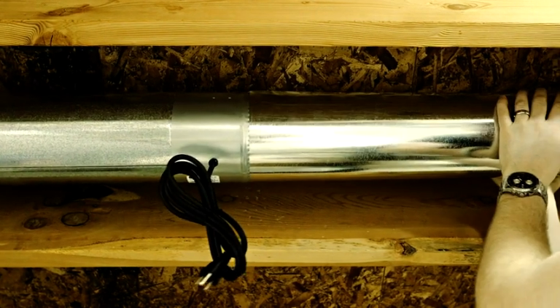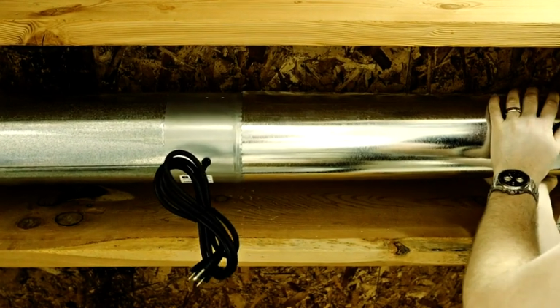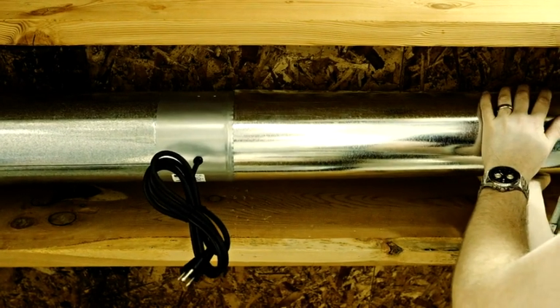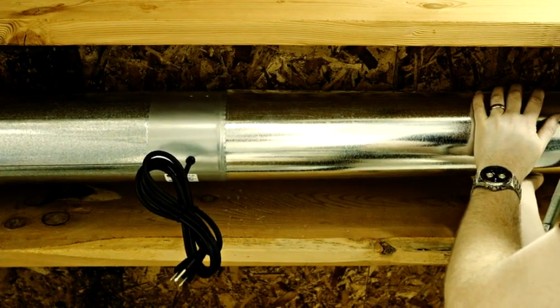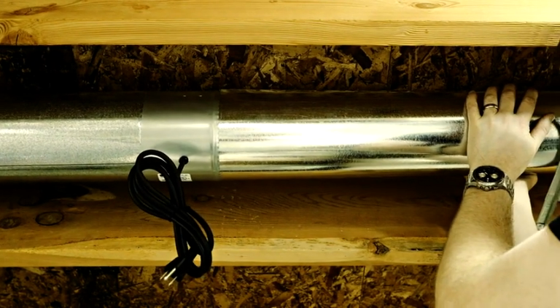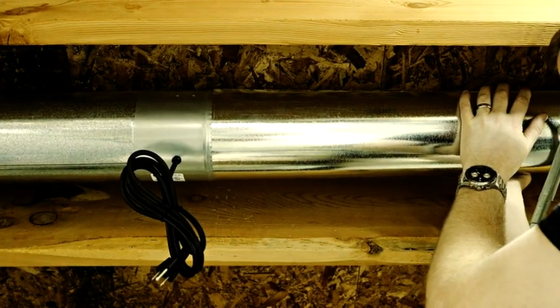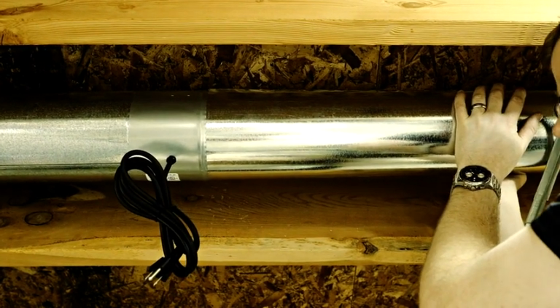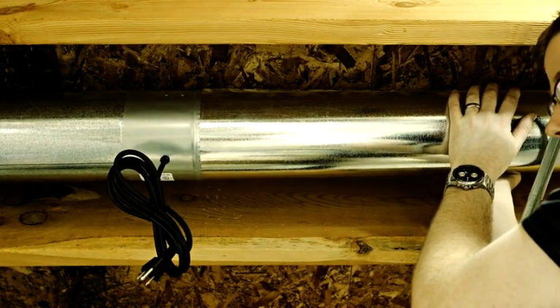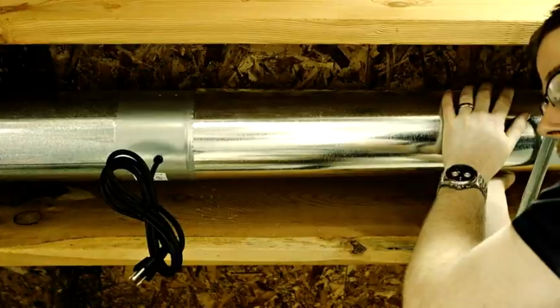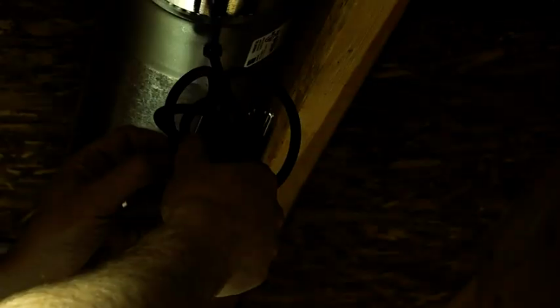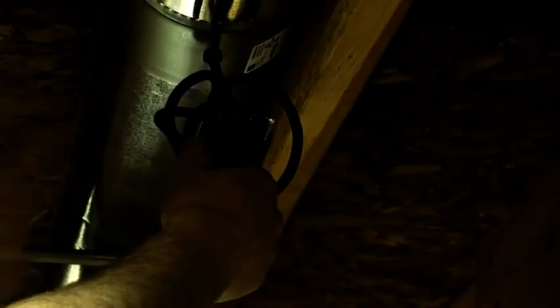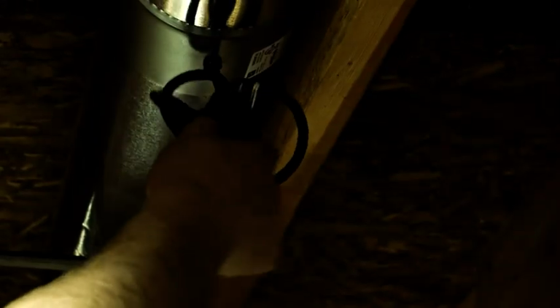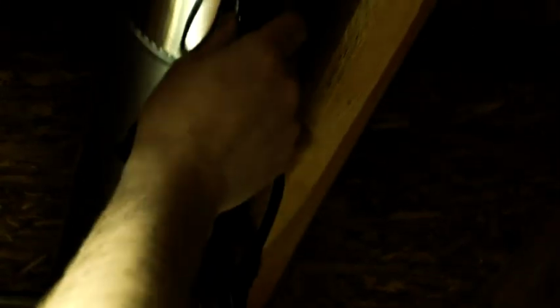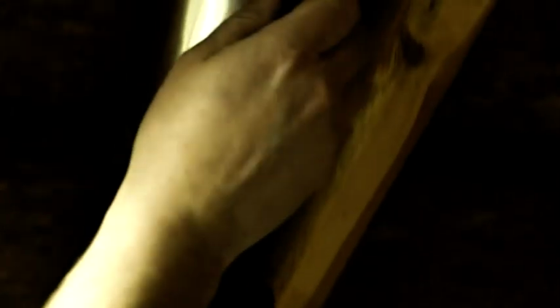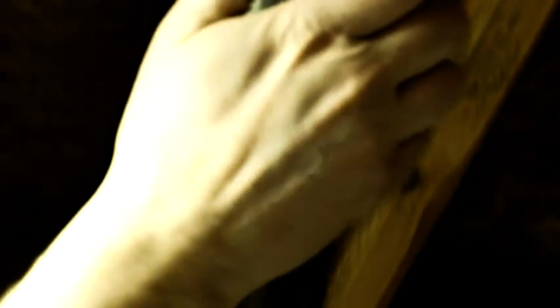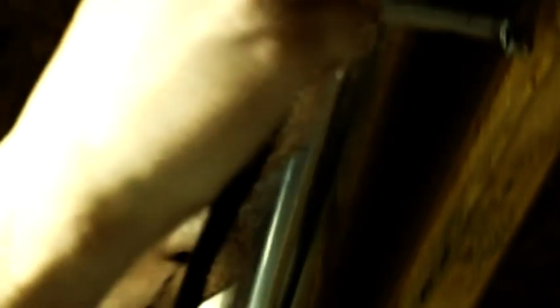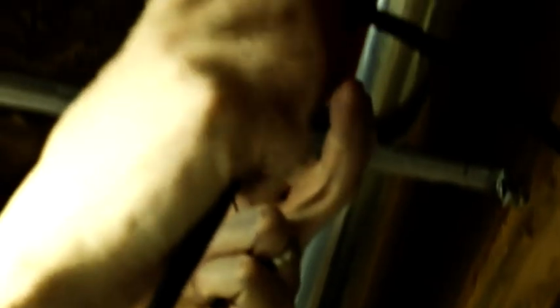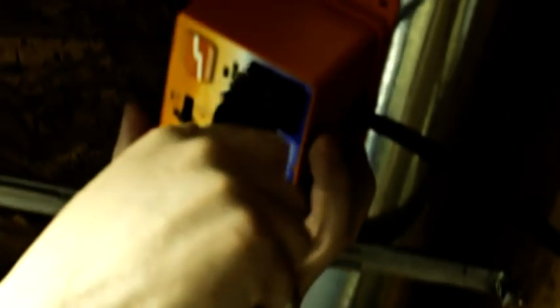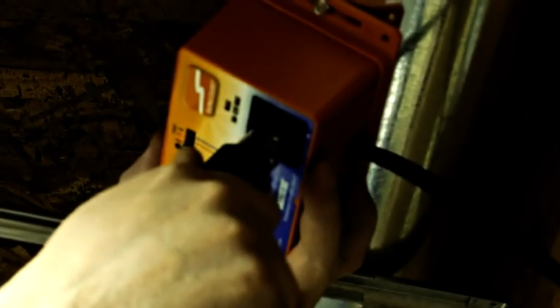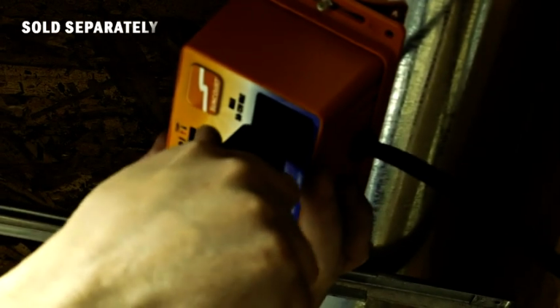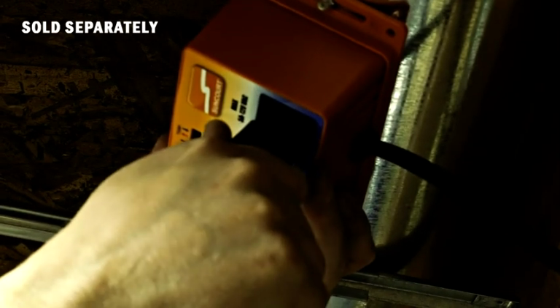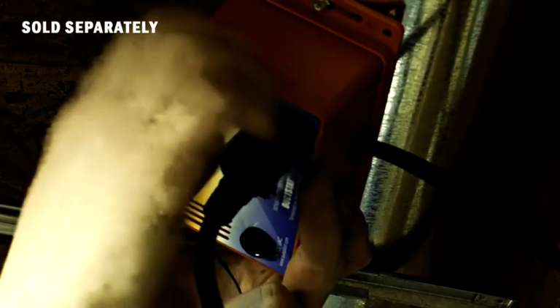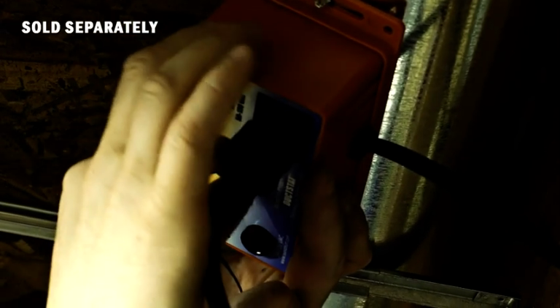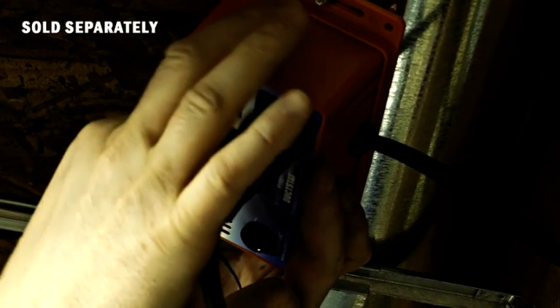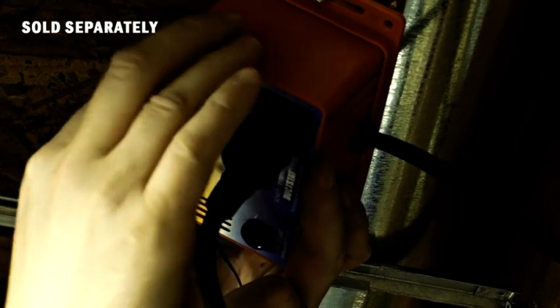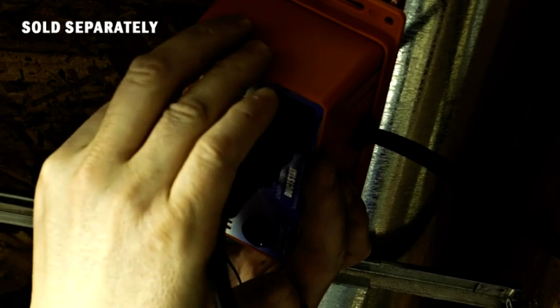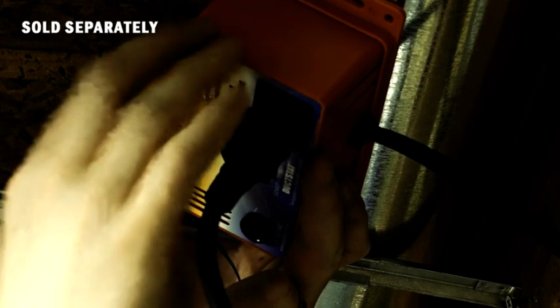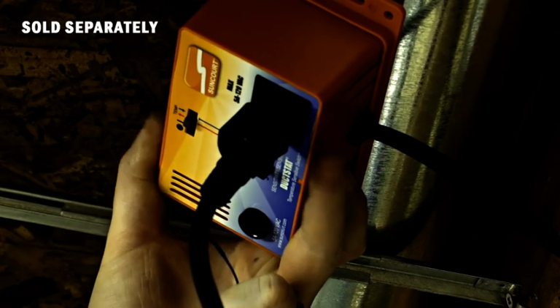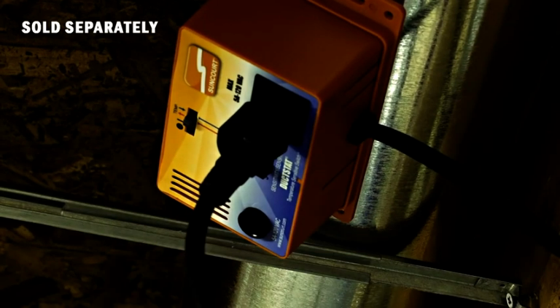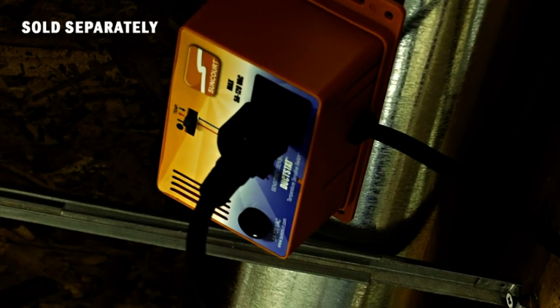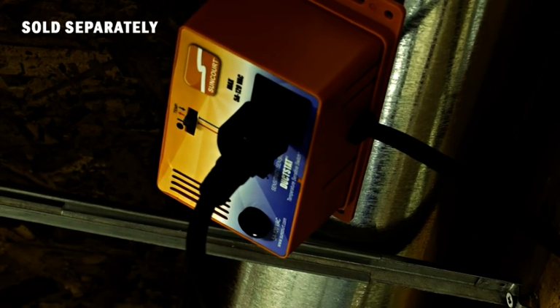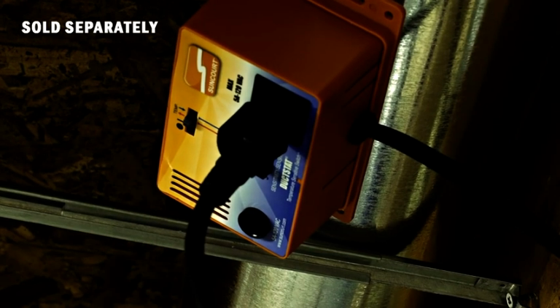For automatic operation triggered by temperature rise with forced air heat, or temperature drop with air conditioning, use the compatible product duct-stat temperature-sensitive switch.